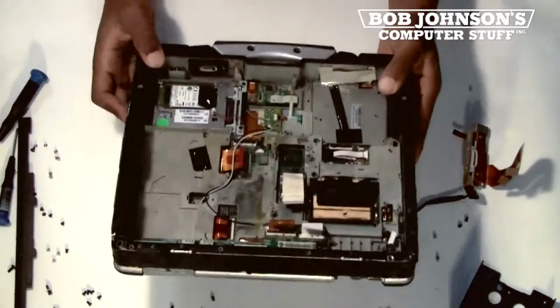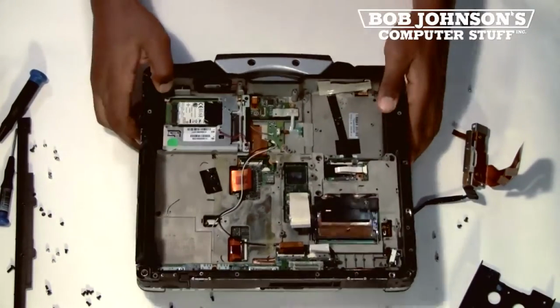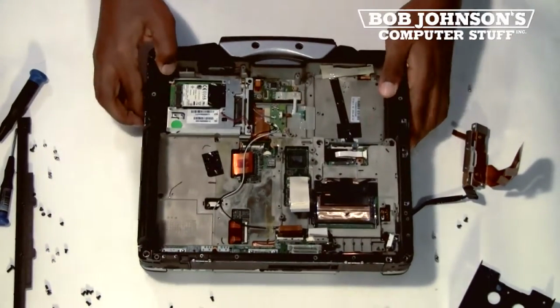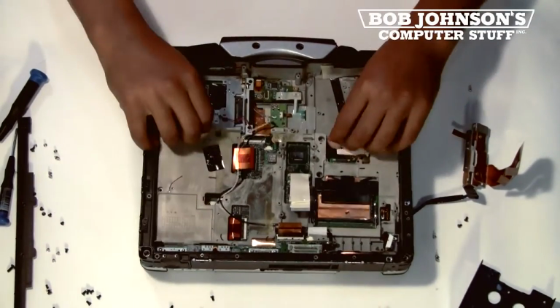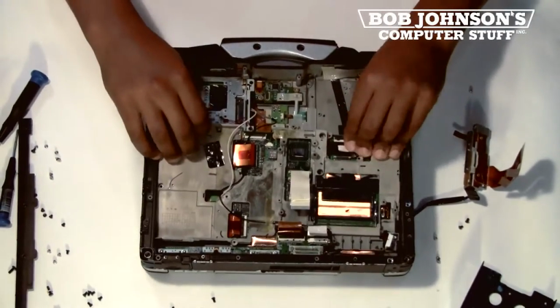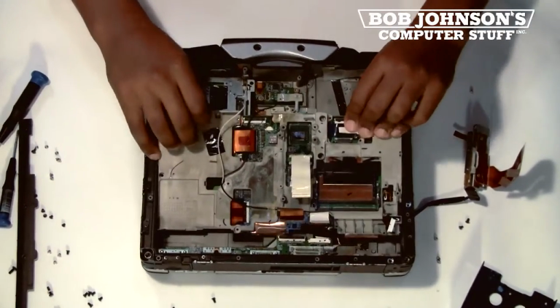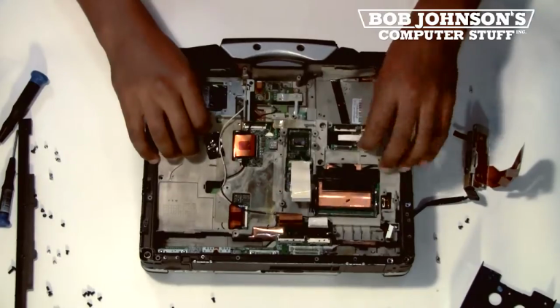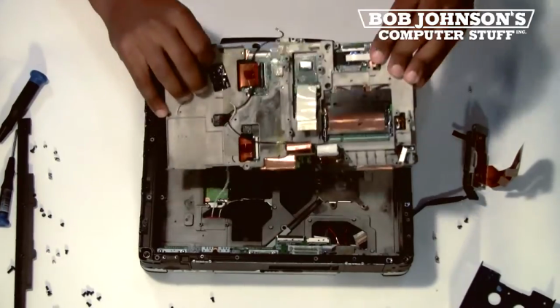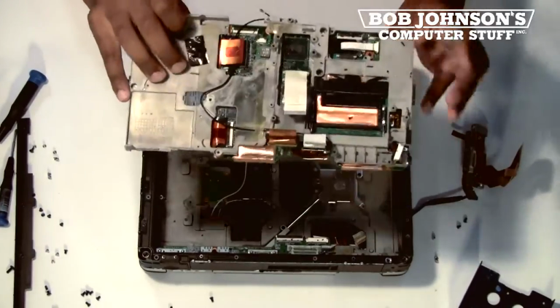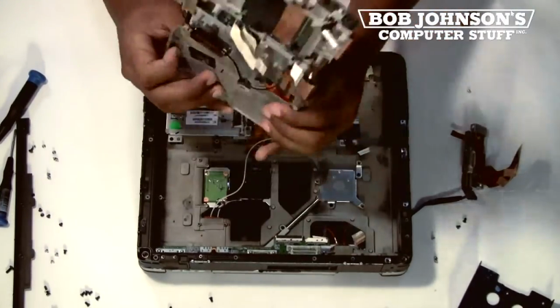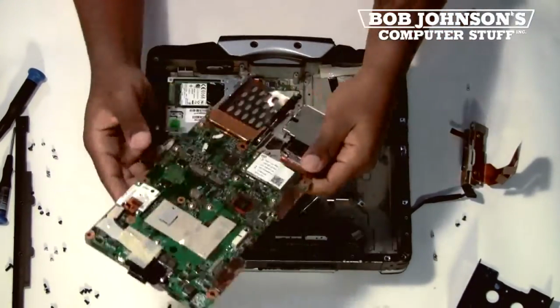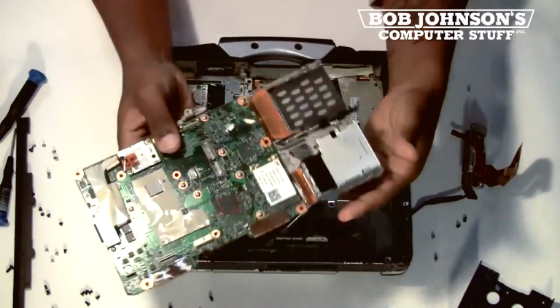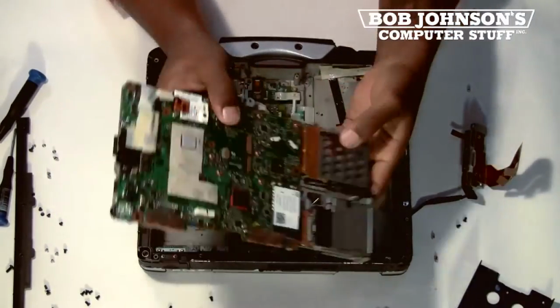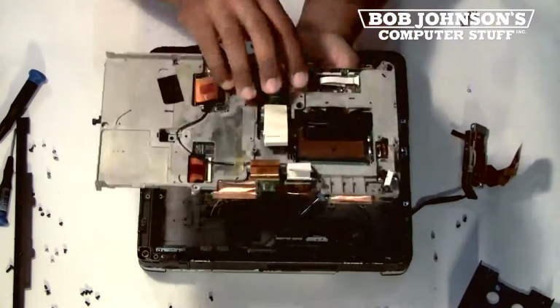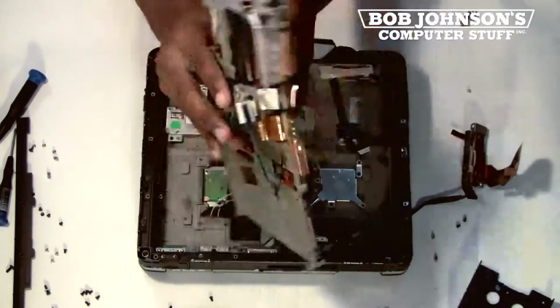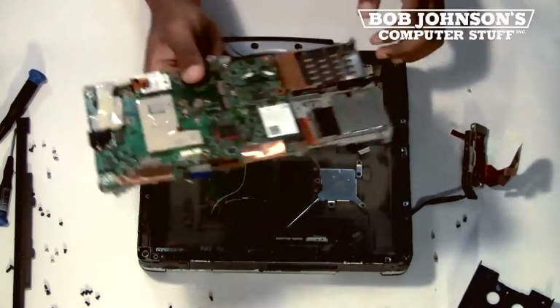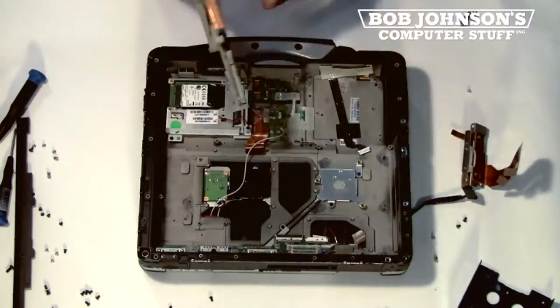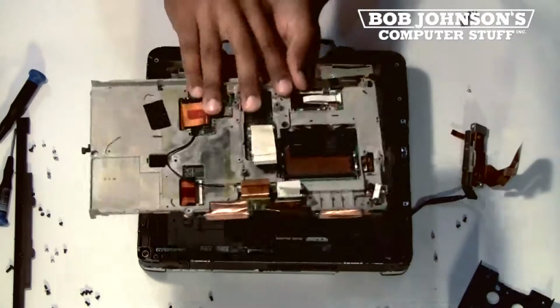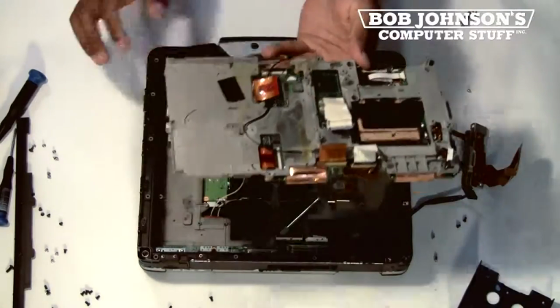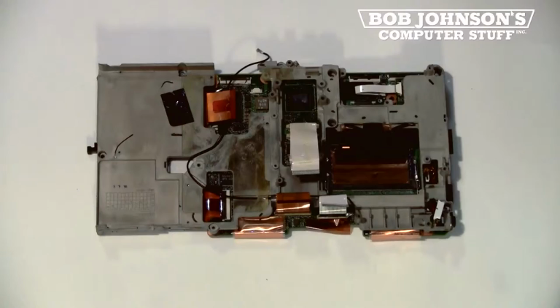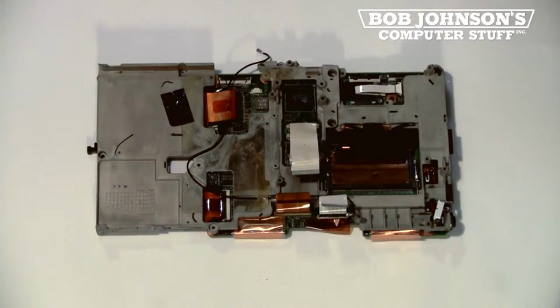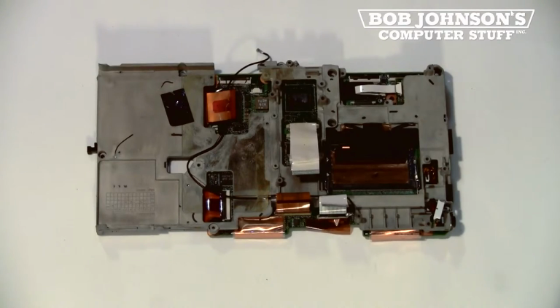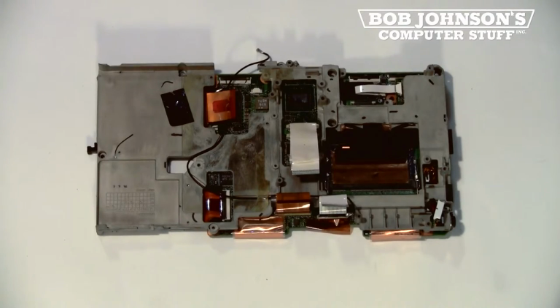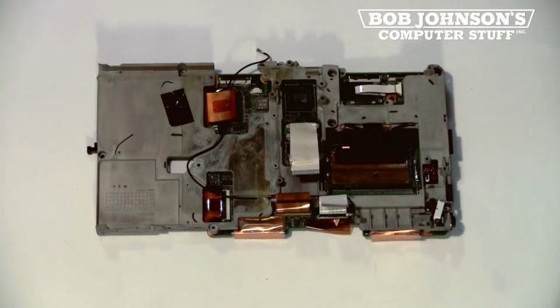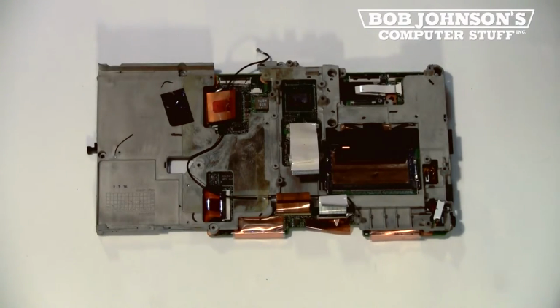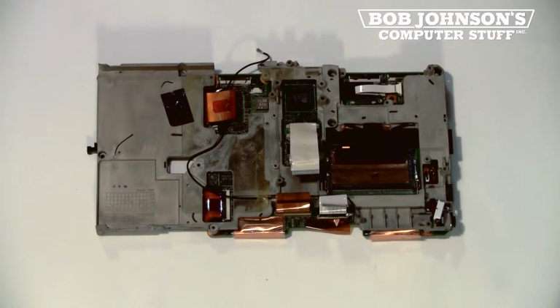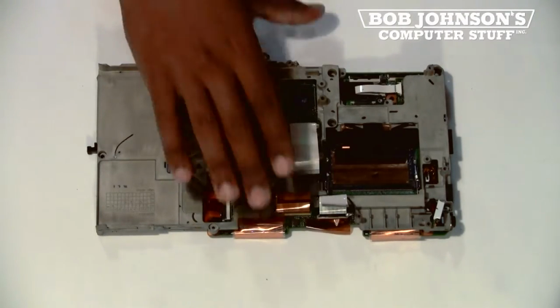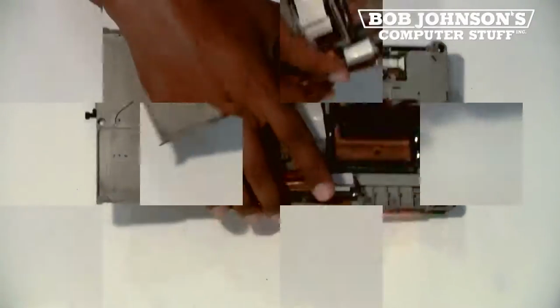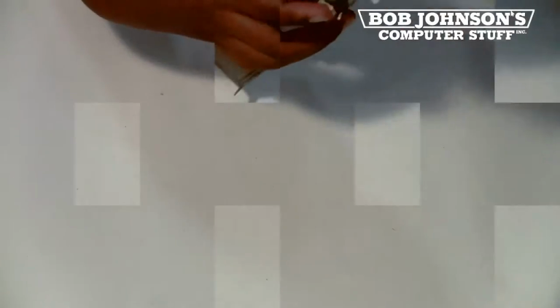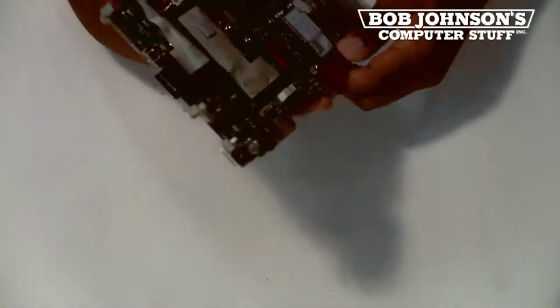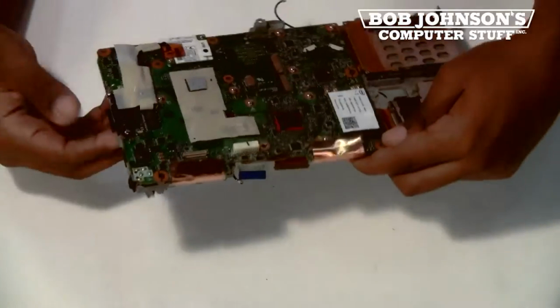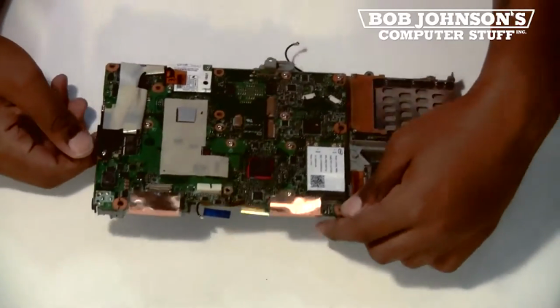Now at this point, the system board should be free enough to remove from the Toughbook frame. The 56K modem is located underneath the system board chassis. Let's turn over the system board now.